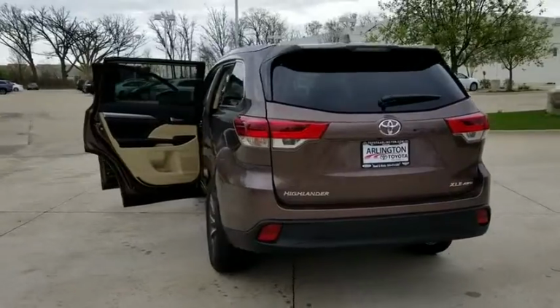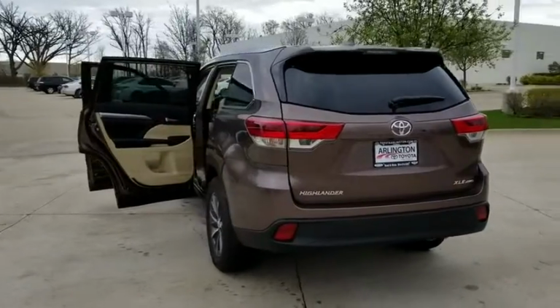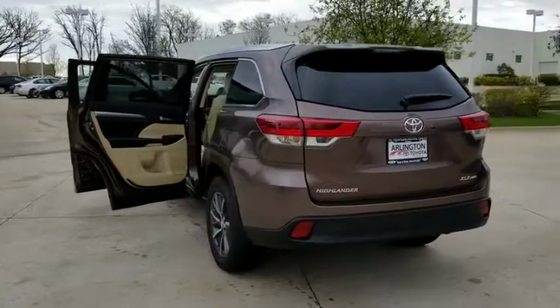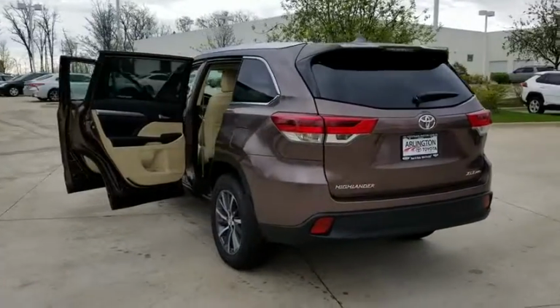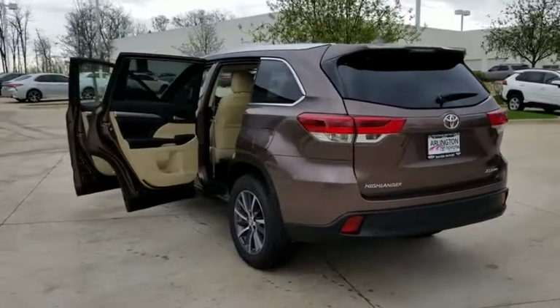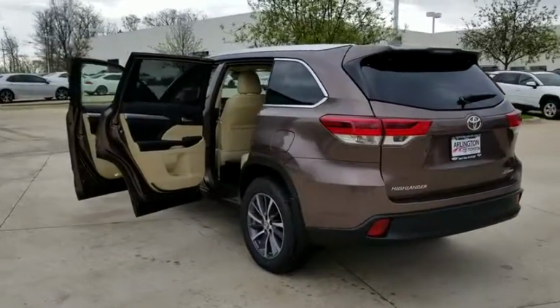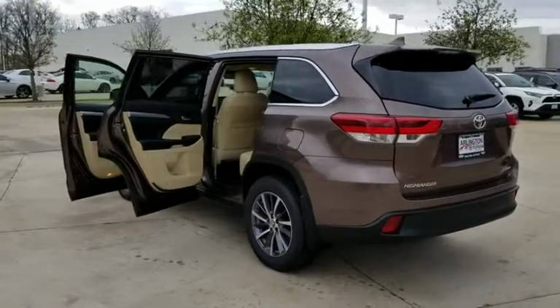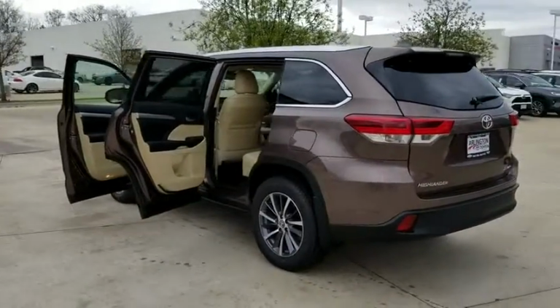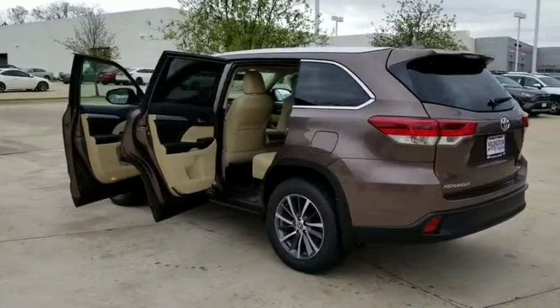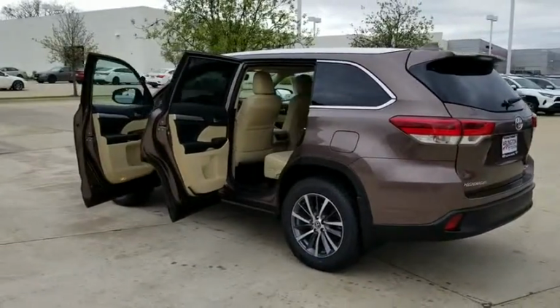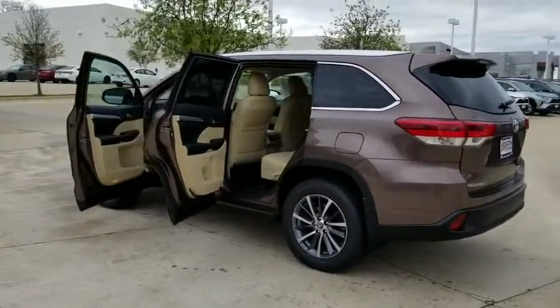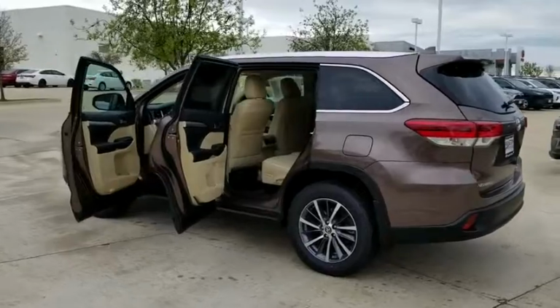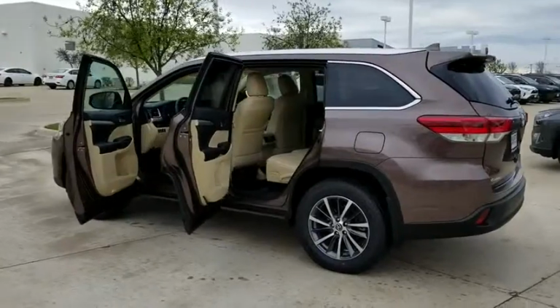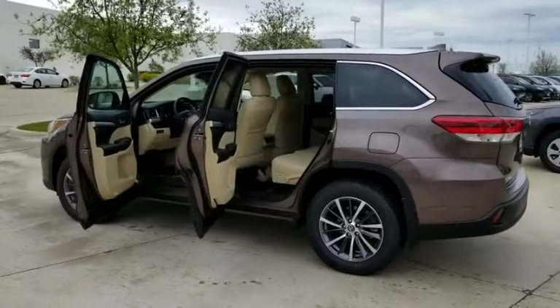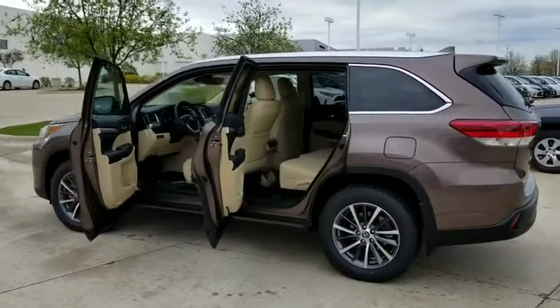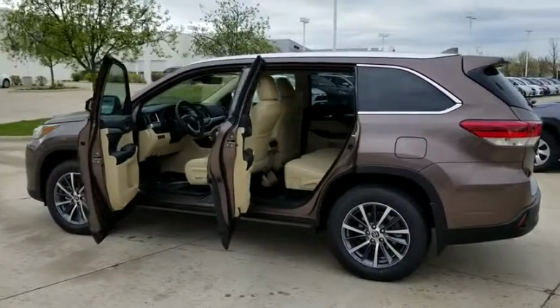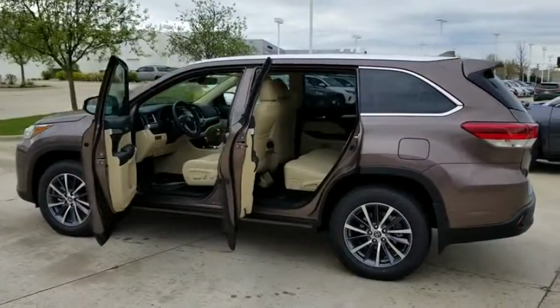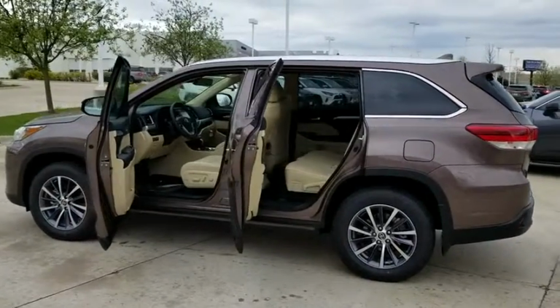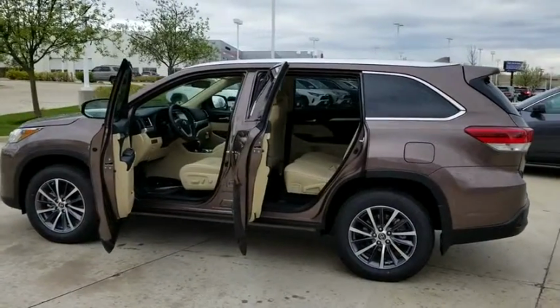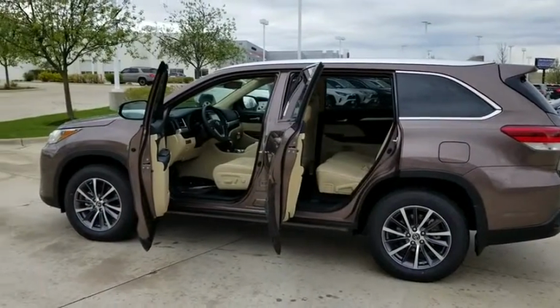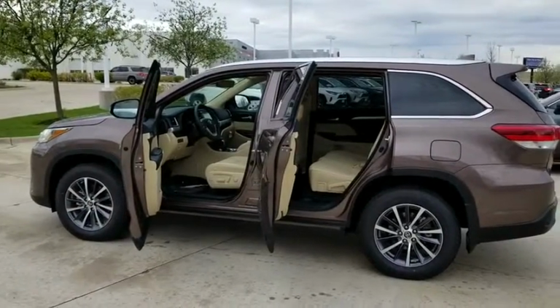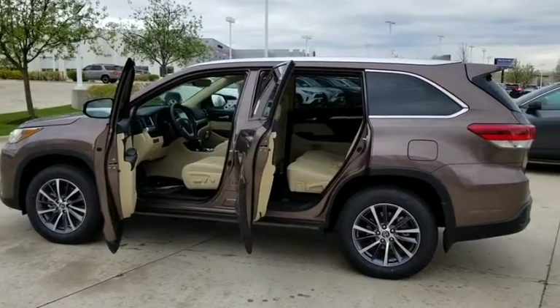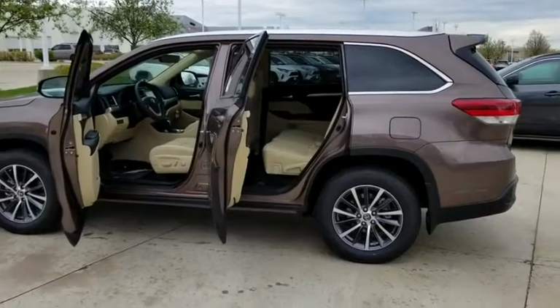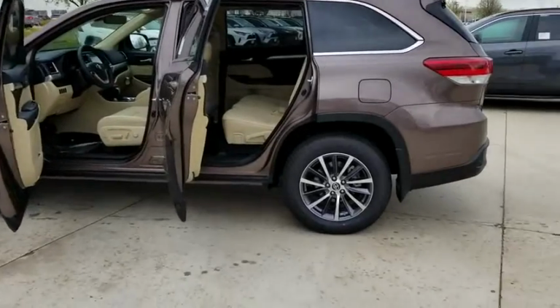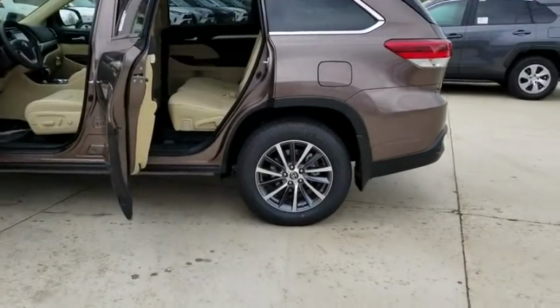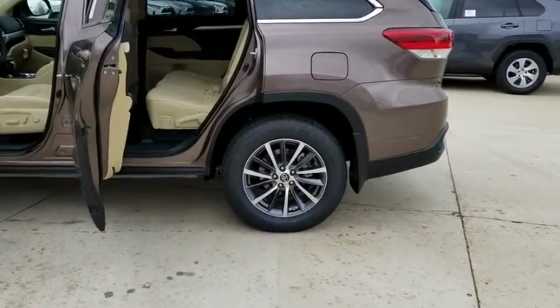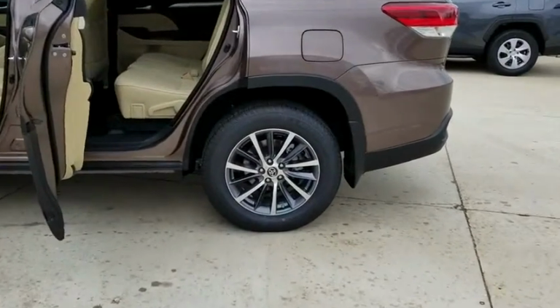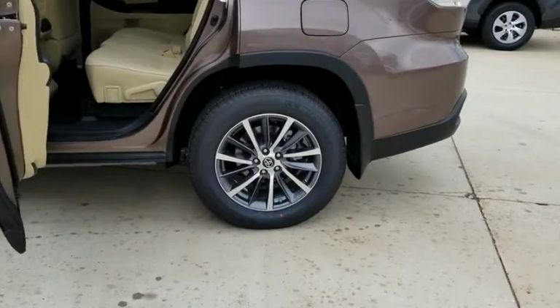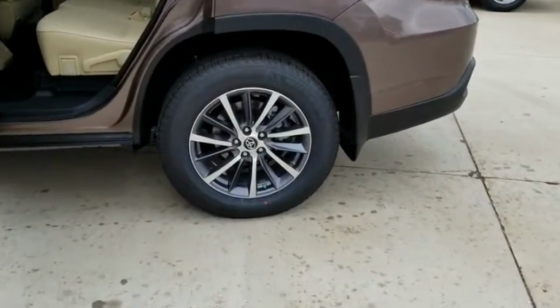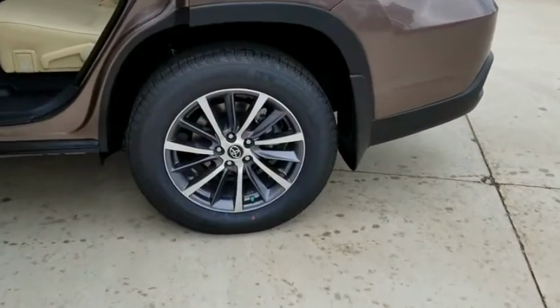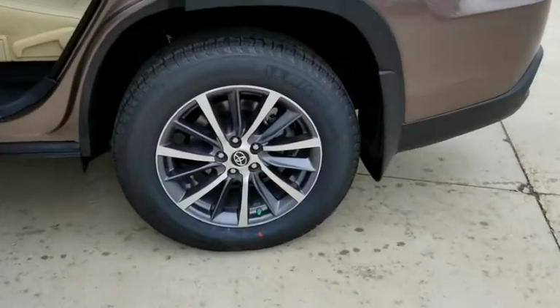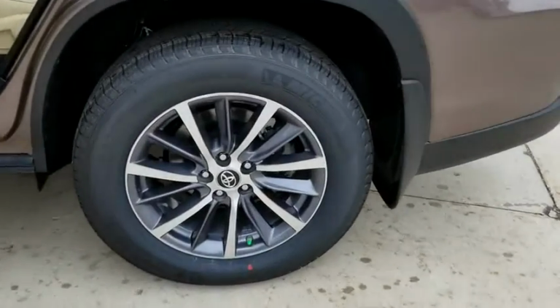Here are some of this vehicle's great options: traction control, power liftgate, all-wheel drive, keyless entry, navigation system, backup camera, stability control, steering wheel audio controls, anti-lock braking system, power passenger seat.